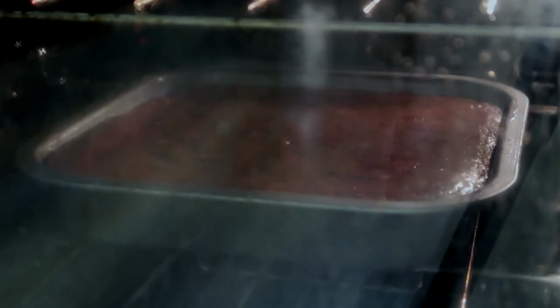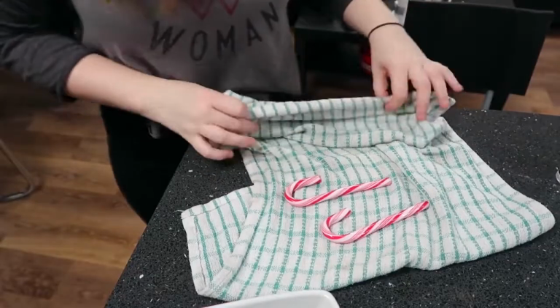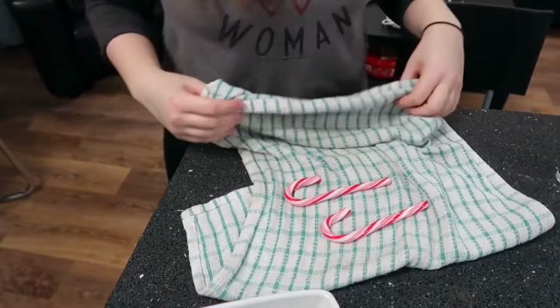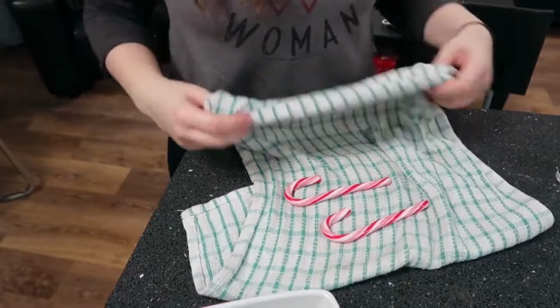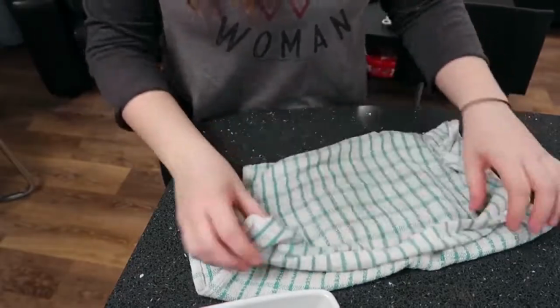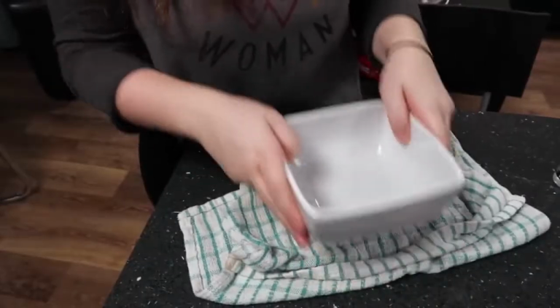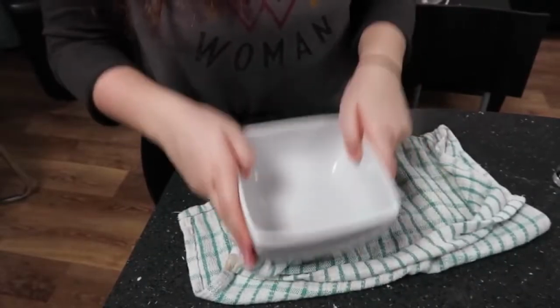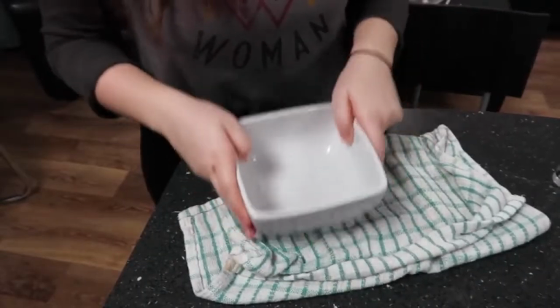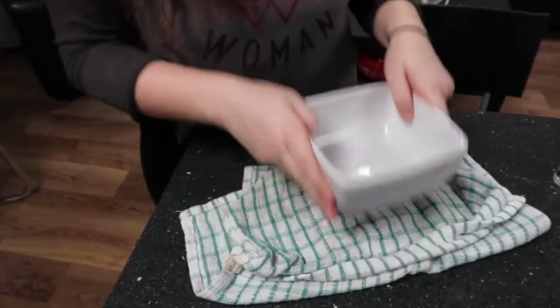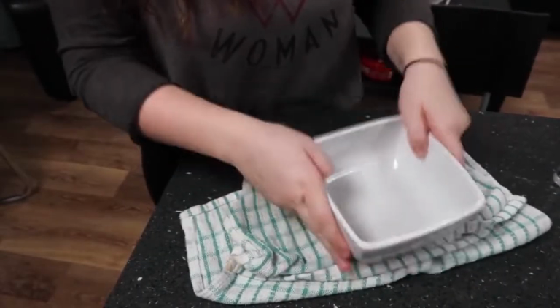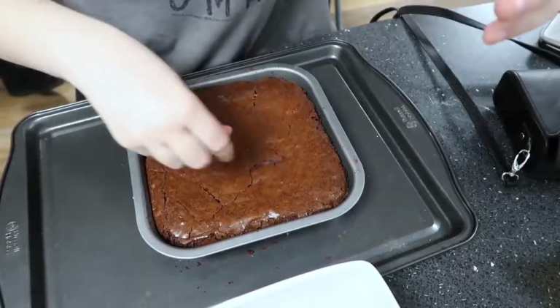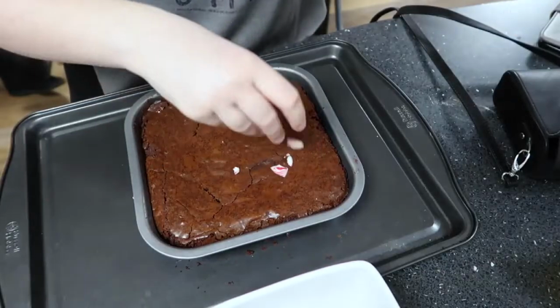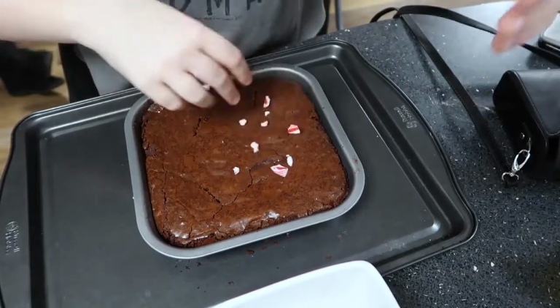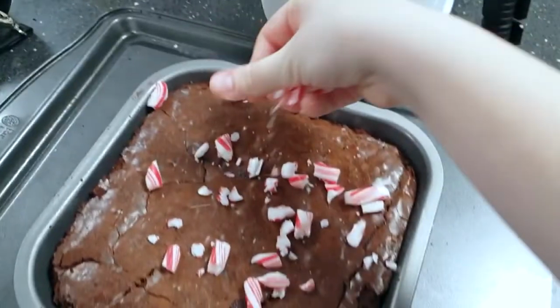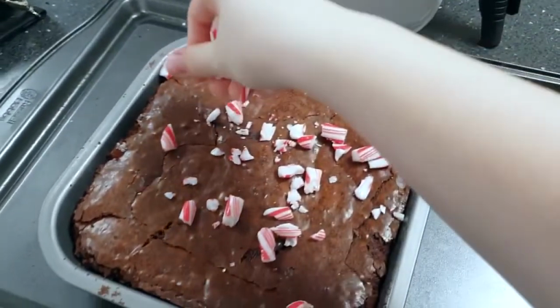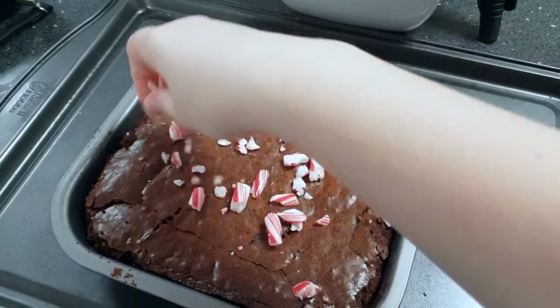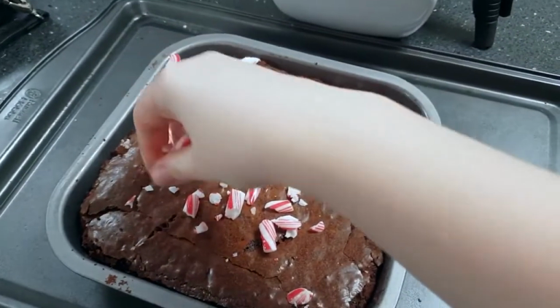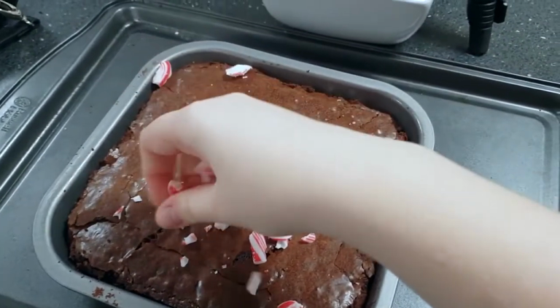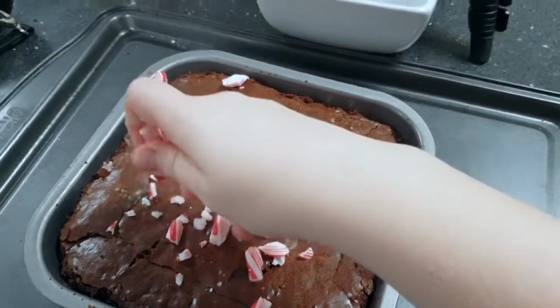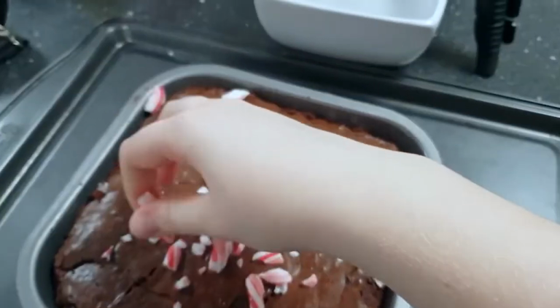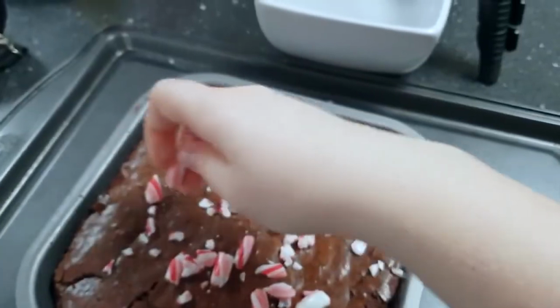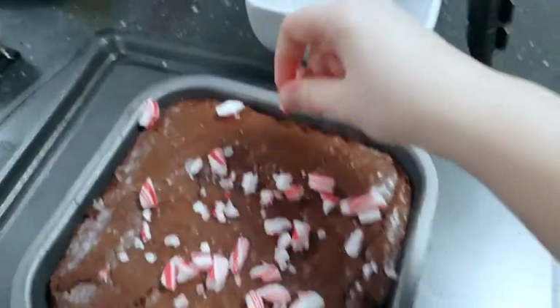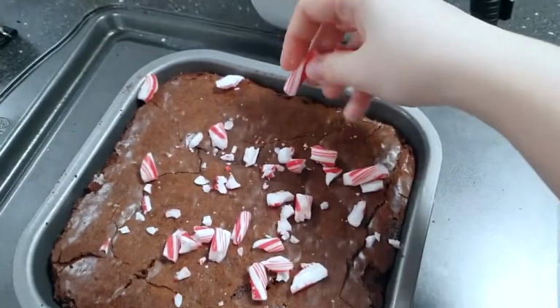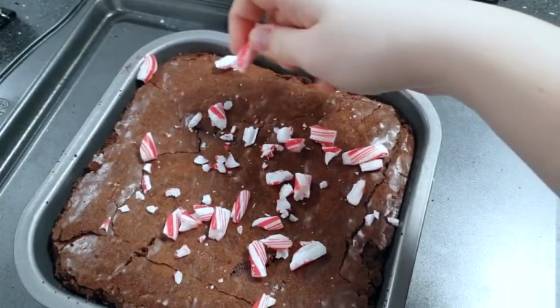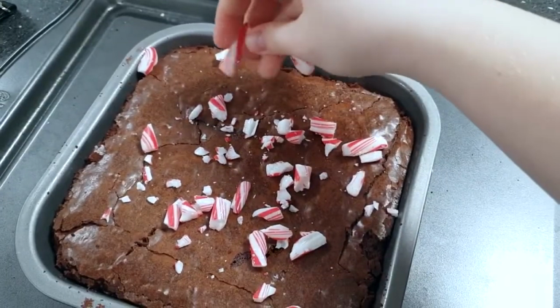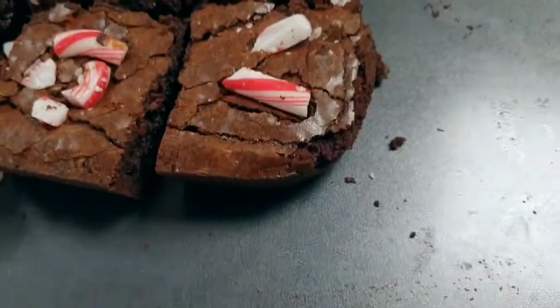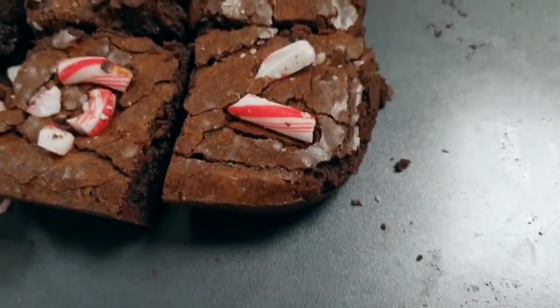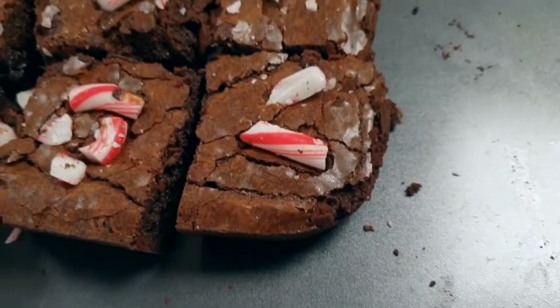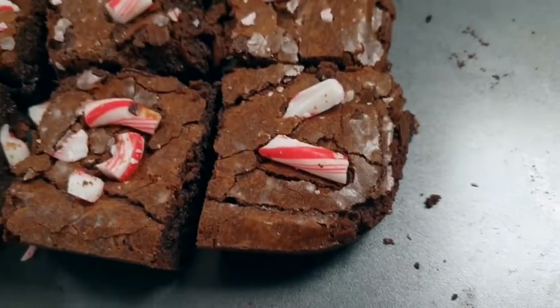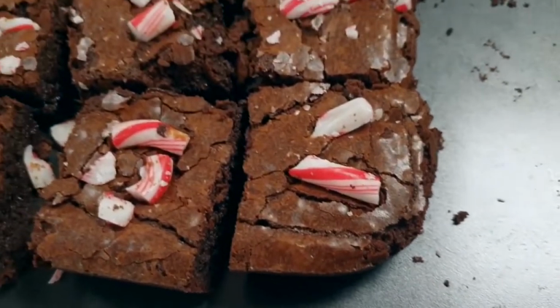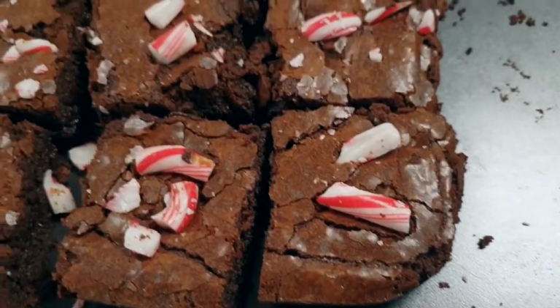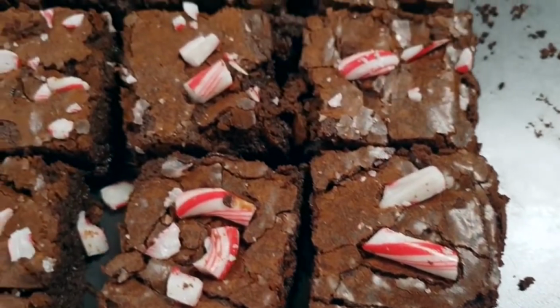If you want to add a little extra festive twist to your brownies while they're baking in the oven, you can crush up some candy canes ready to put on top when they're finished. Then you should leave it to cool in the tin and cut it into squares before taking it out.